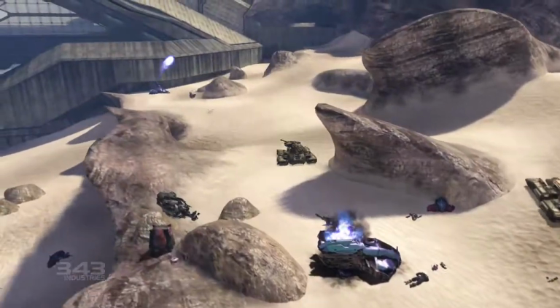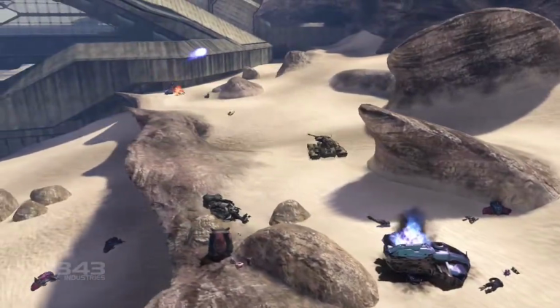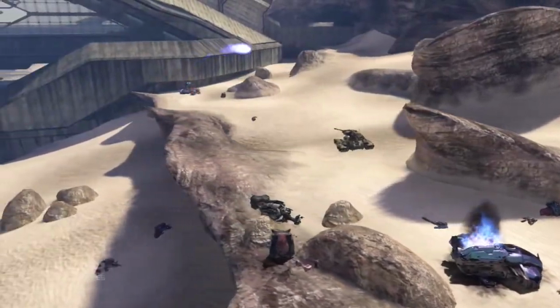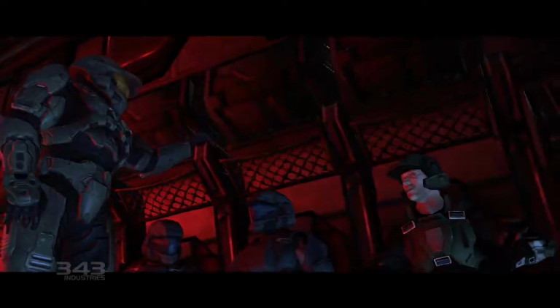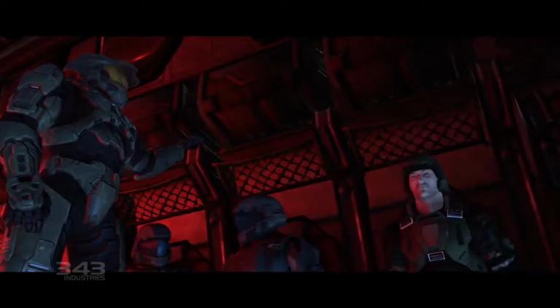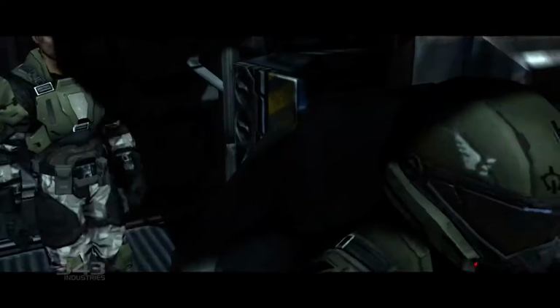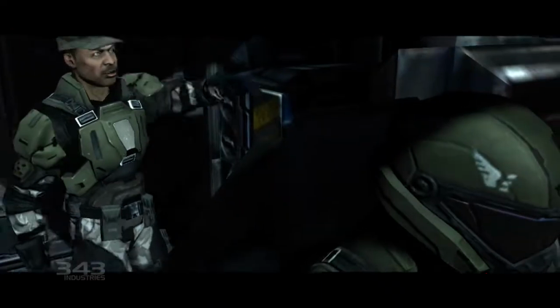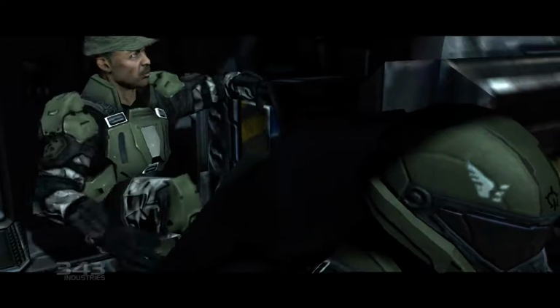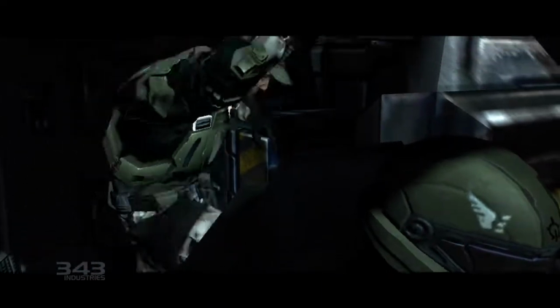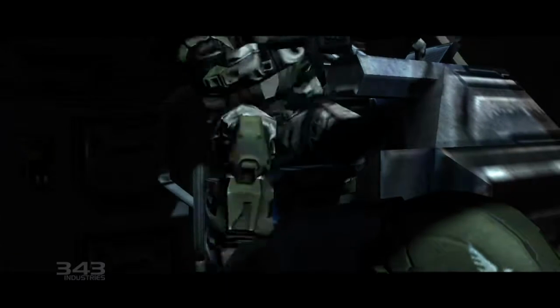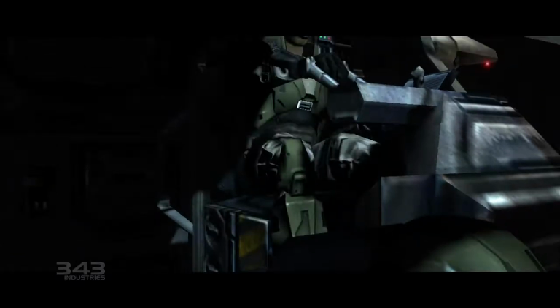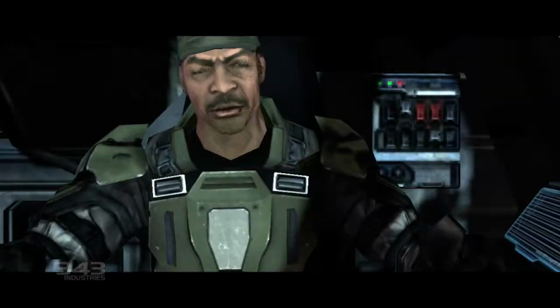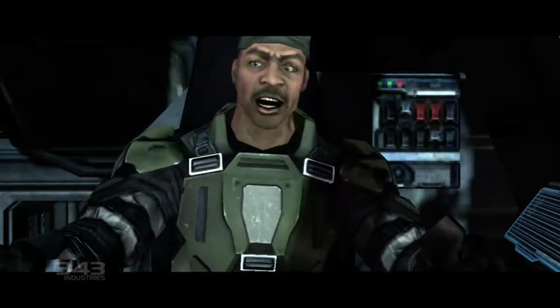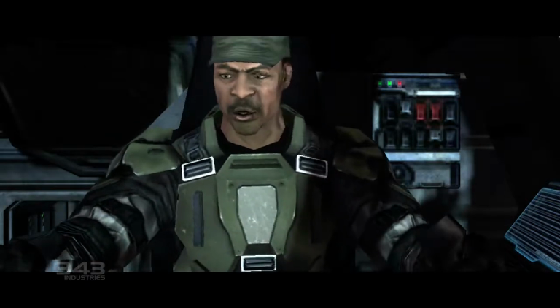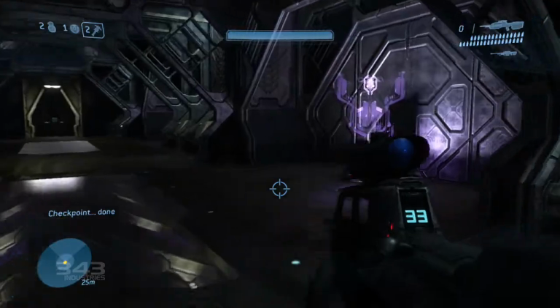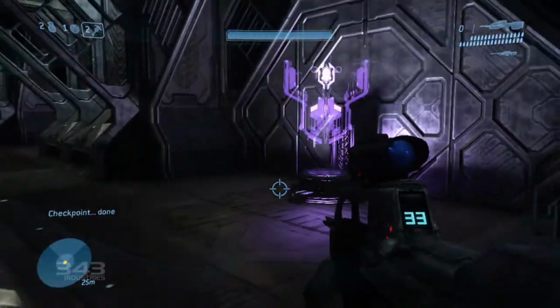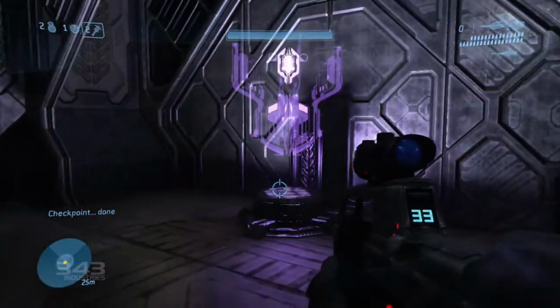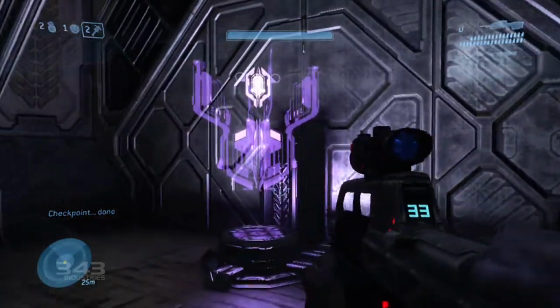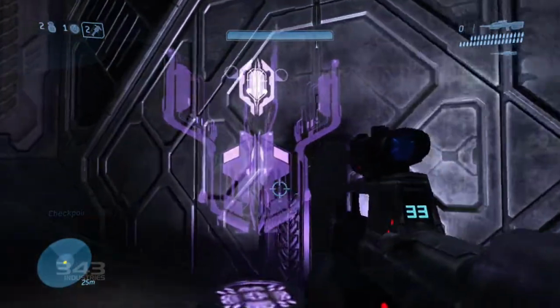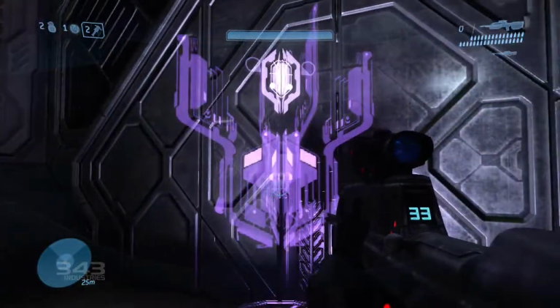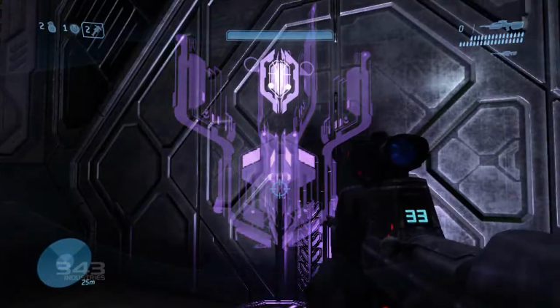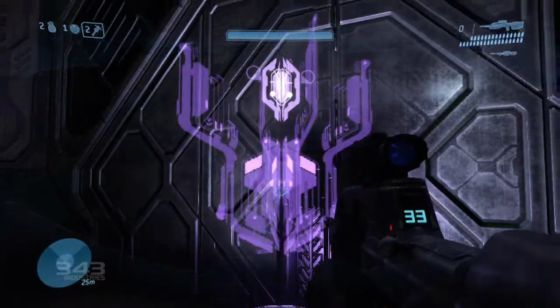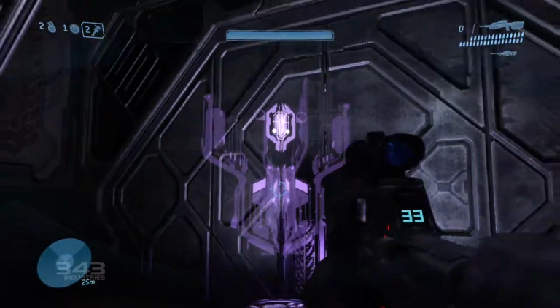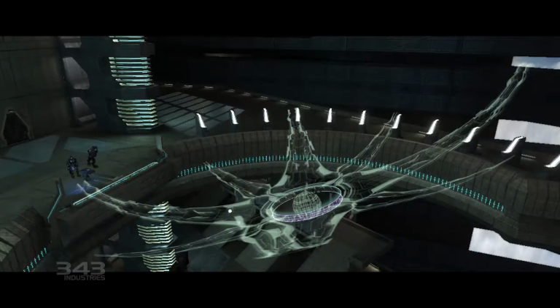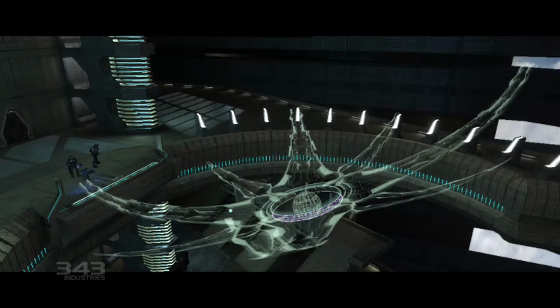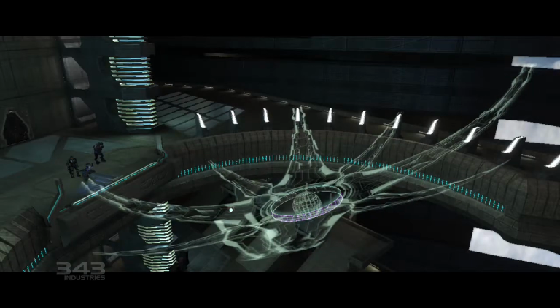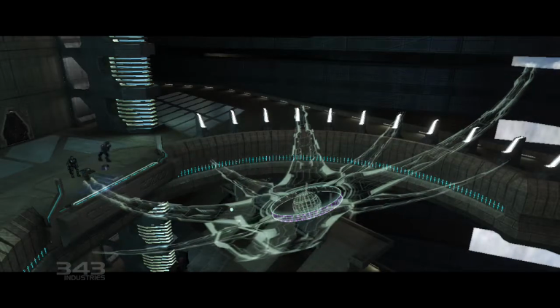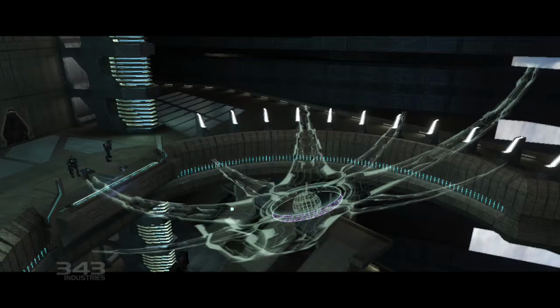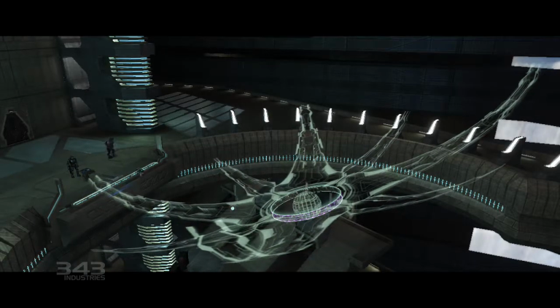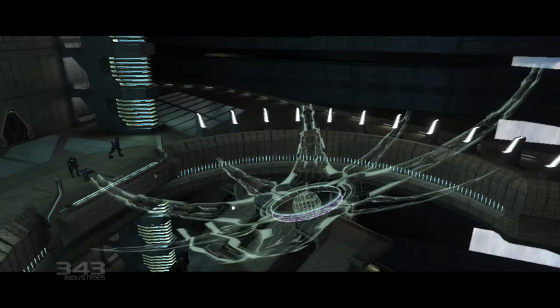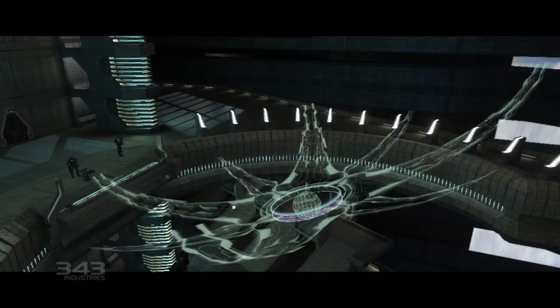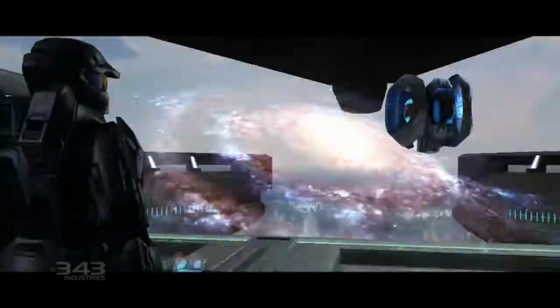As the Master Chief, your goal is to pinpoint the location of the Prophet of Truth on the vast Forerunner construct known as the Arc. To do this, you'll need a map — a big one. Bigger than that. Yeah, that's about right. But wait, let's go back a little bit. We're not just there yet.